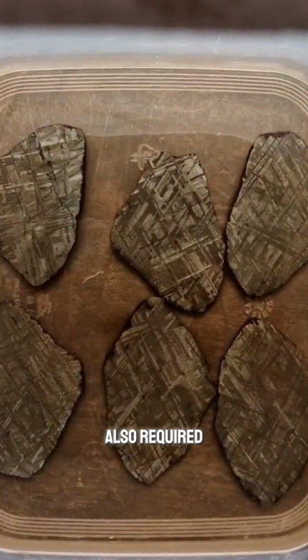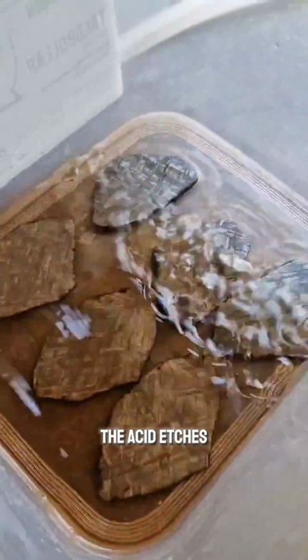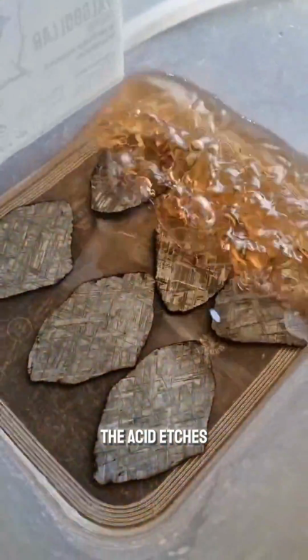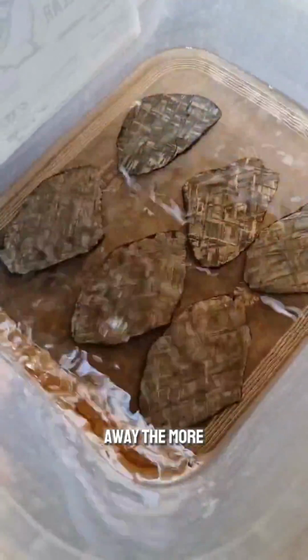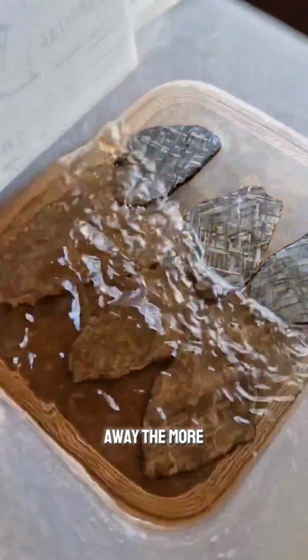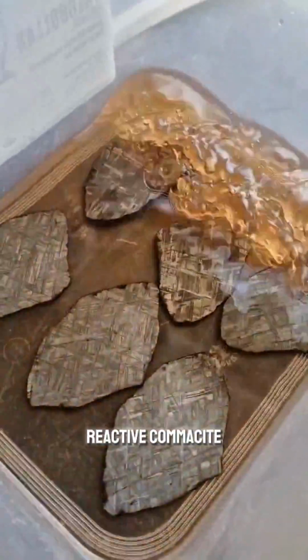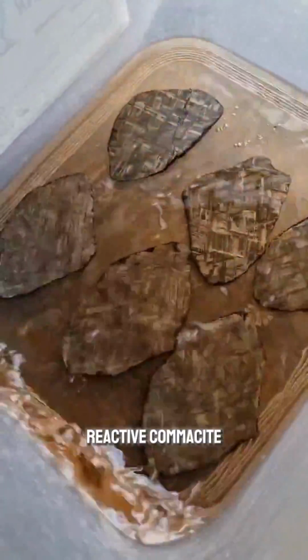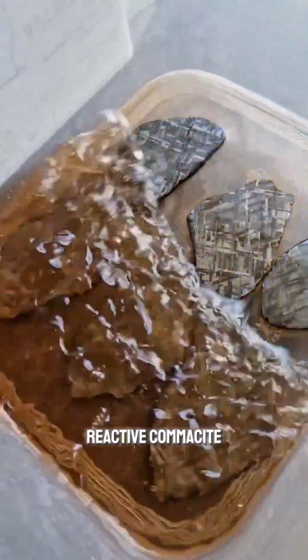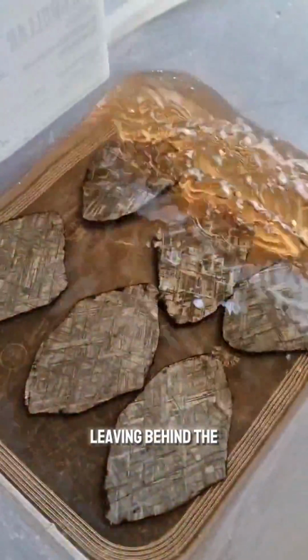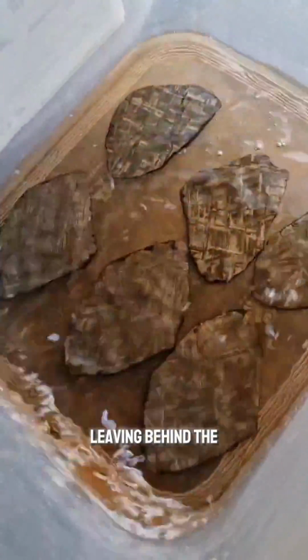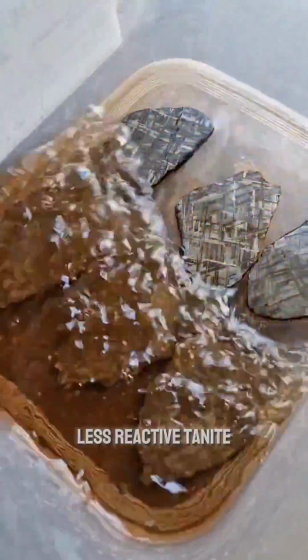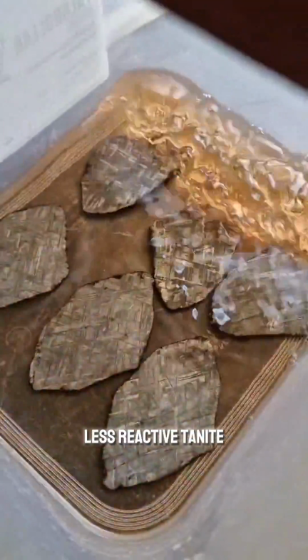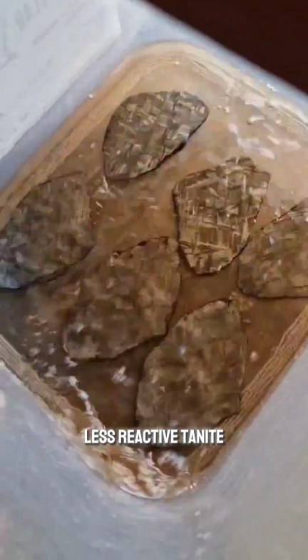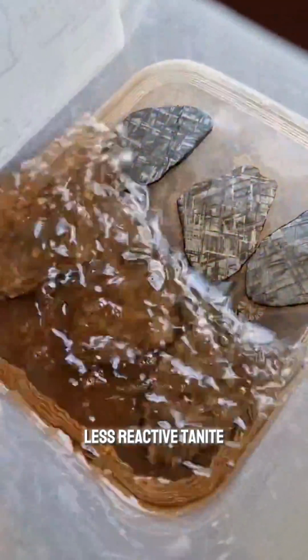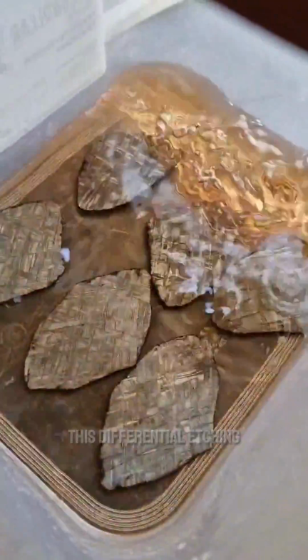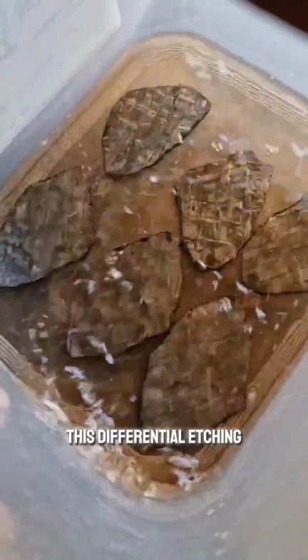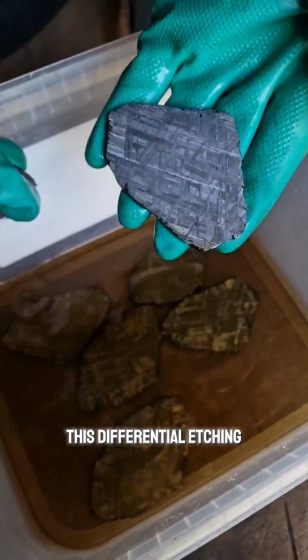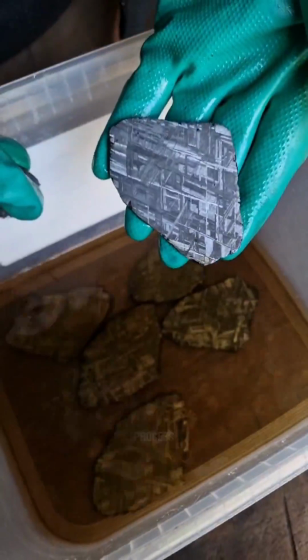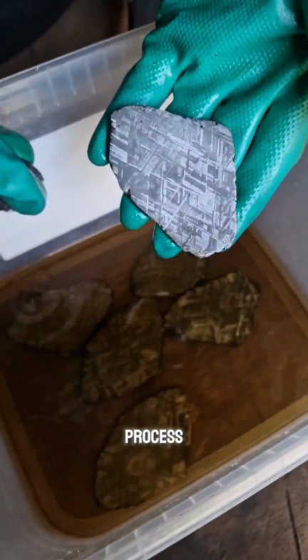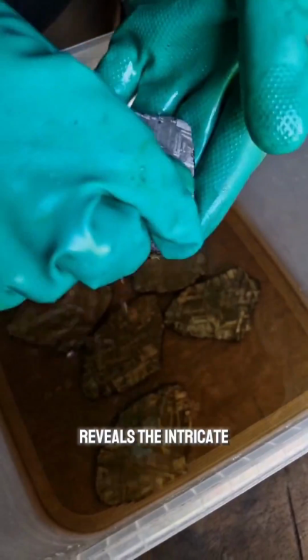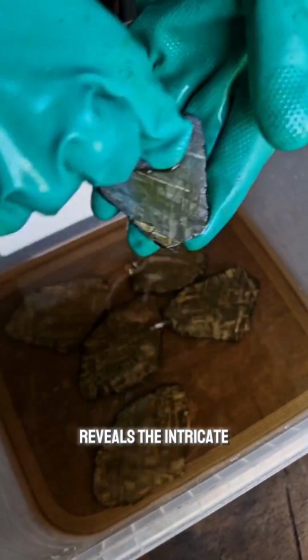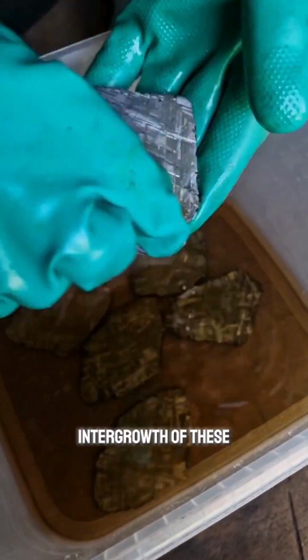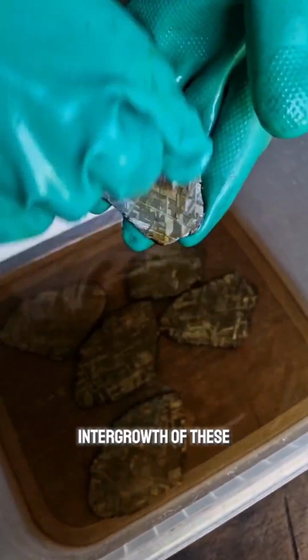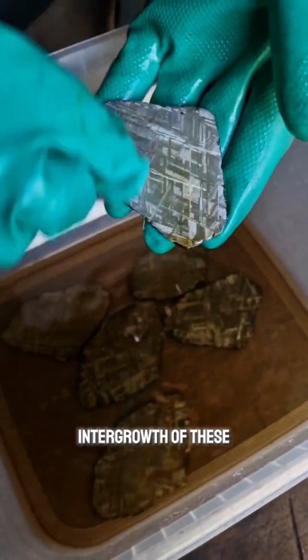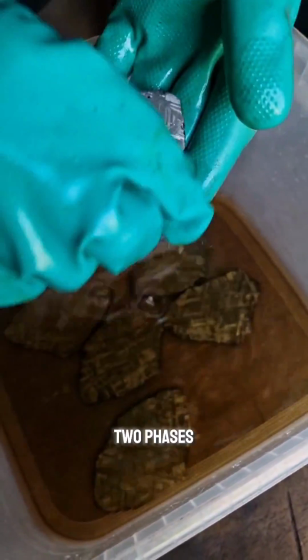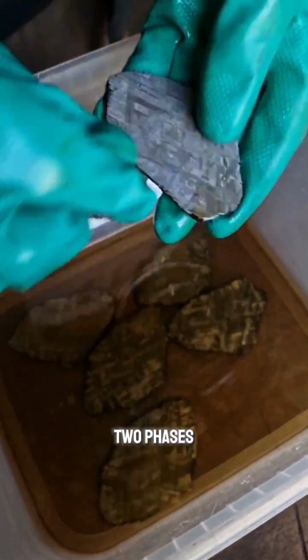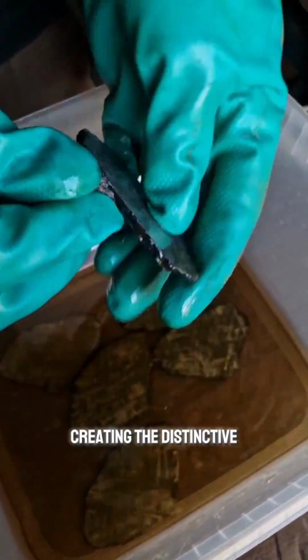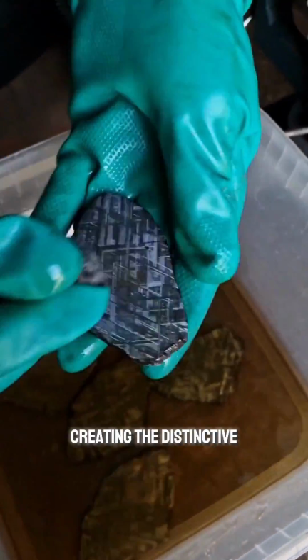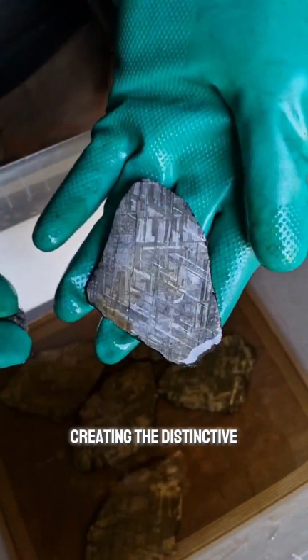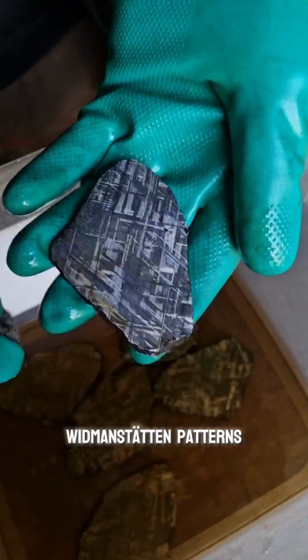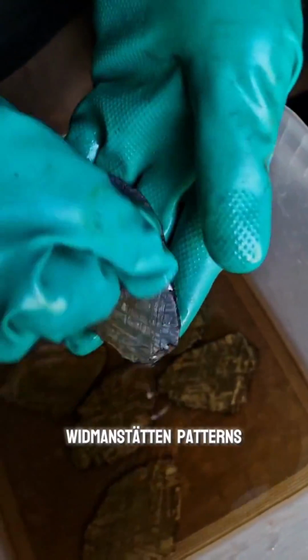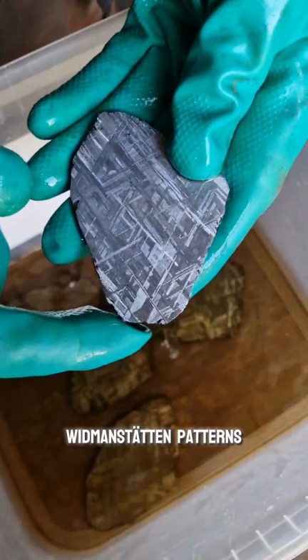The acid etches away the more reactive kamacite, leaving behind the less reactive taenite. This differential etching process reveals the intricate intergrowth of these two phases, creating the distinctive Widmanstätten patterns.